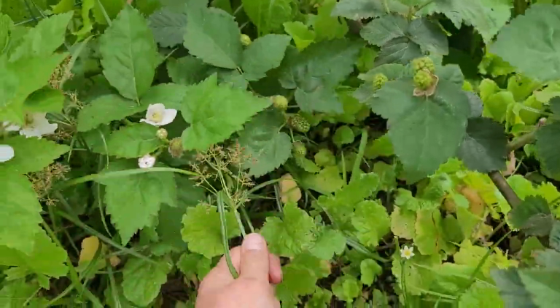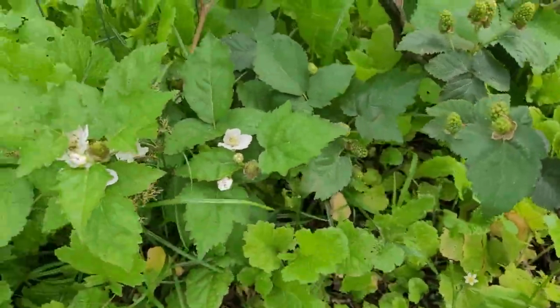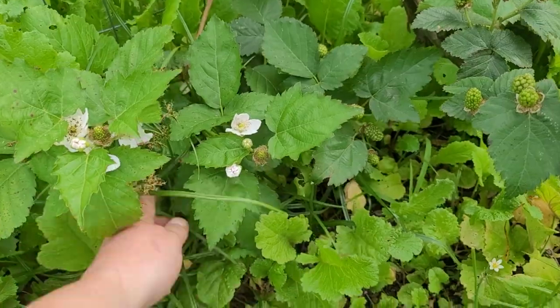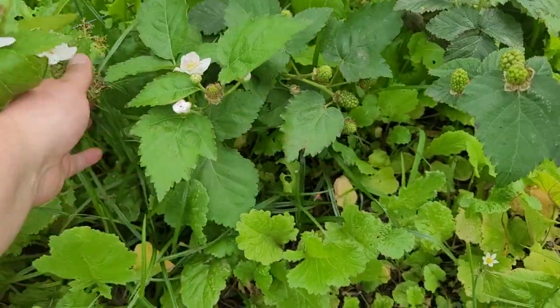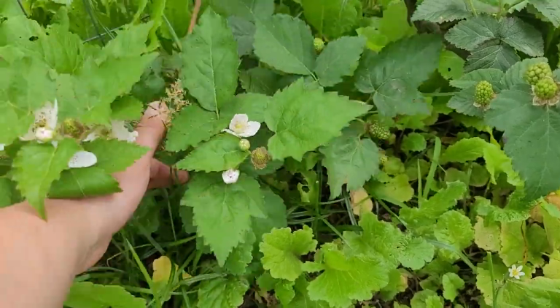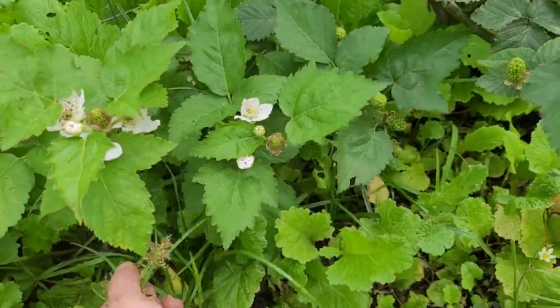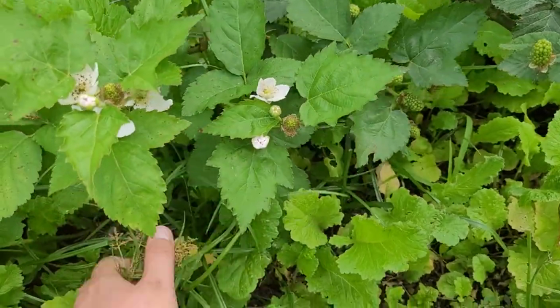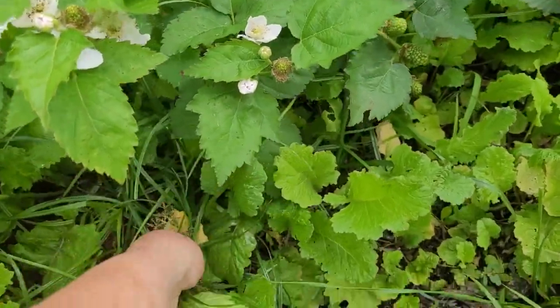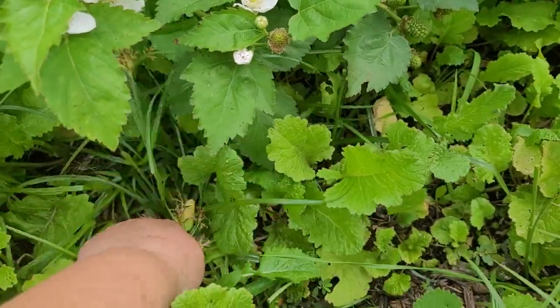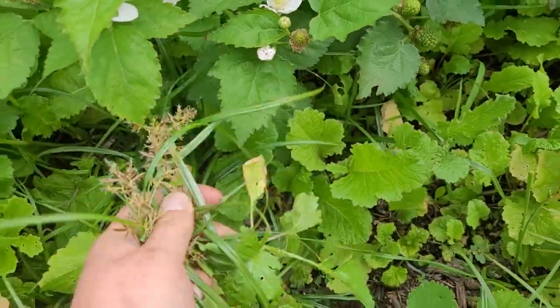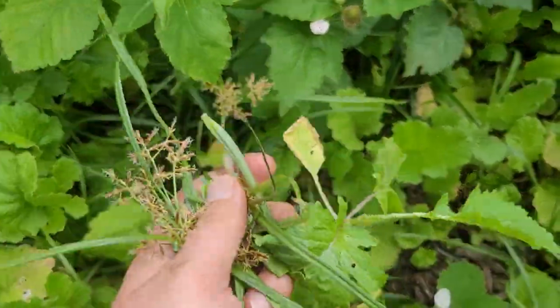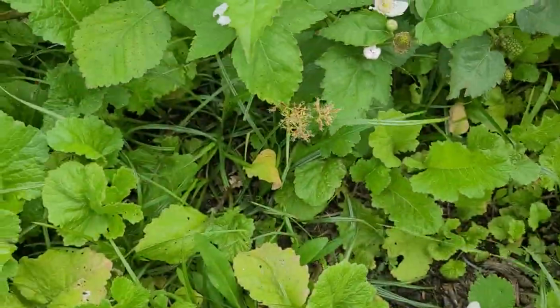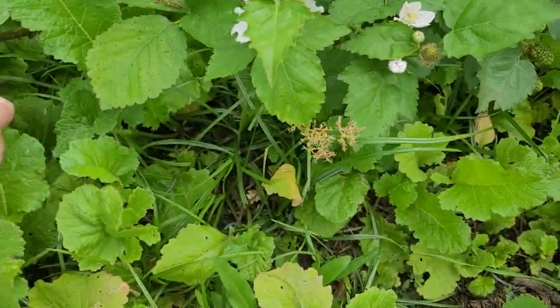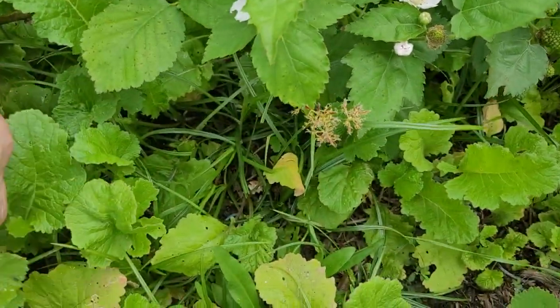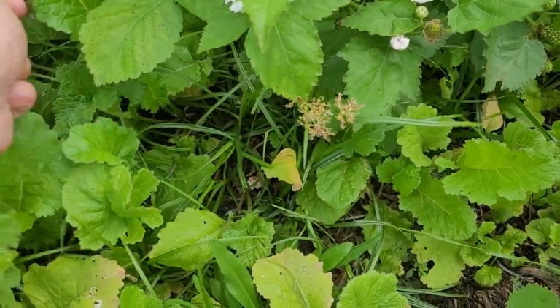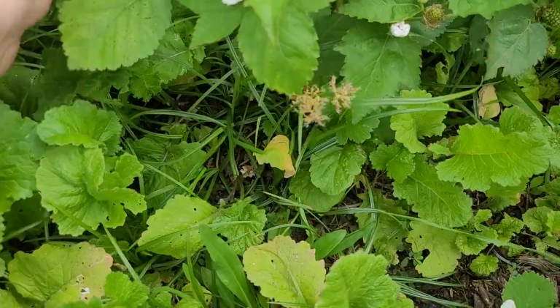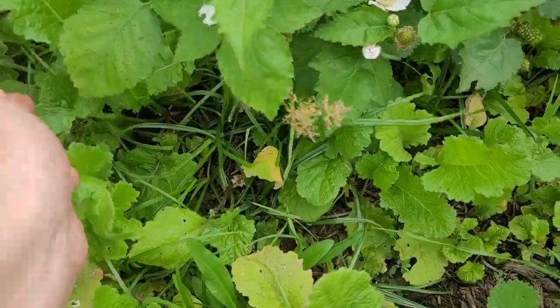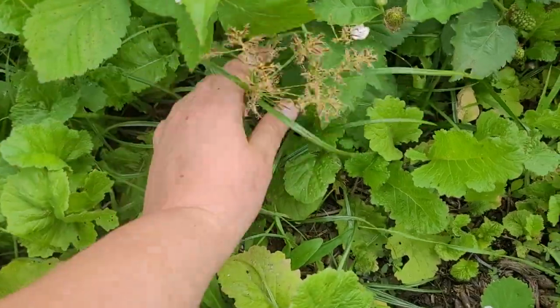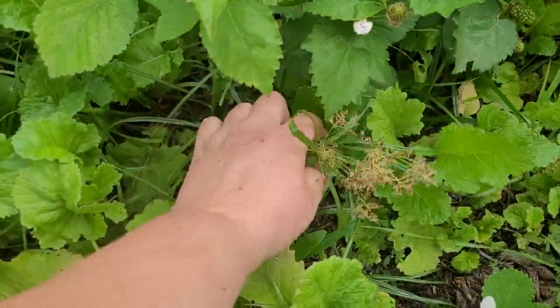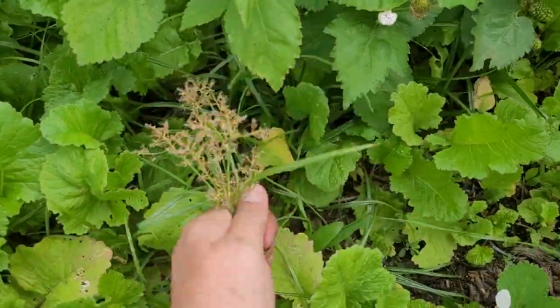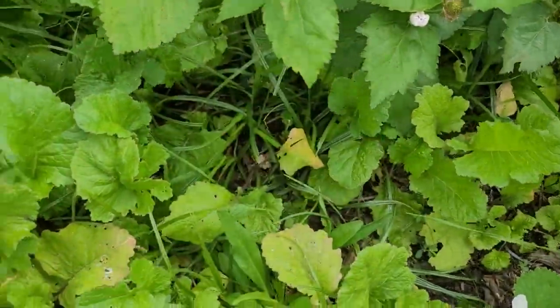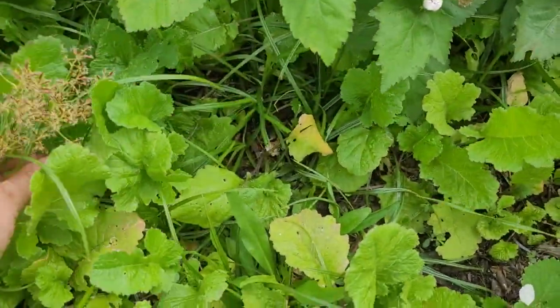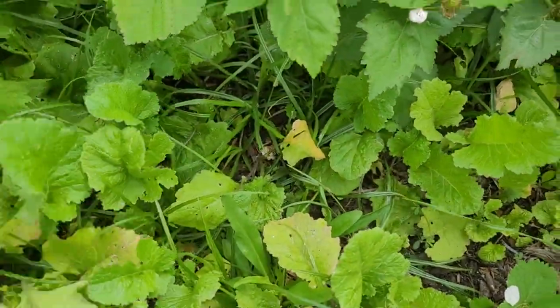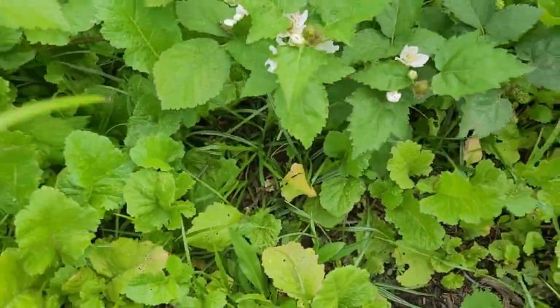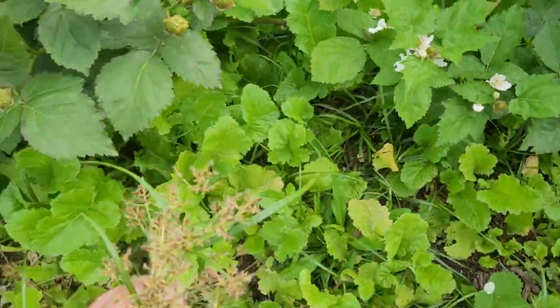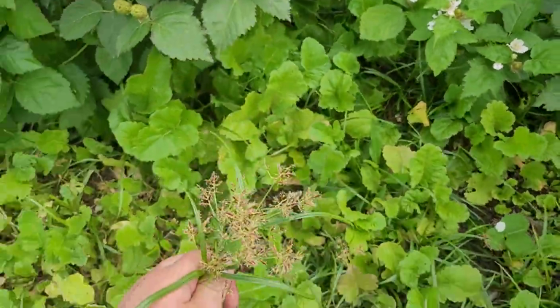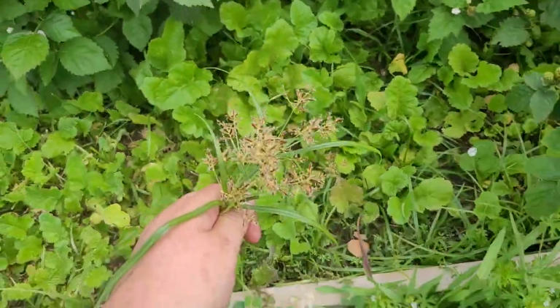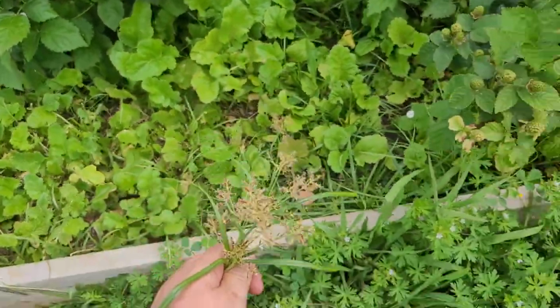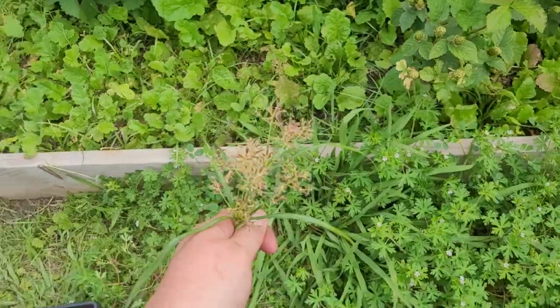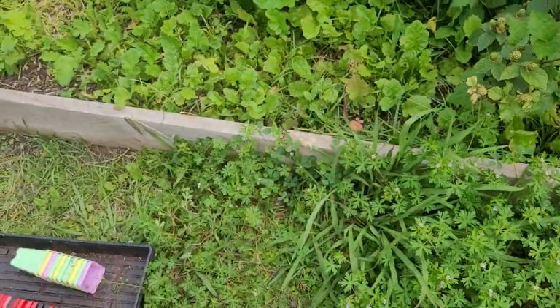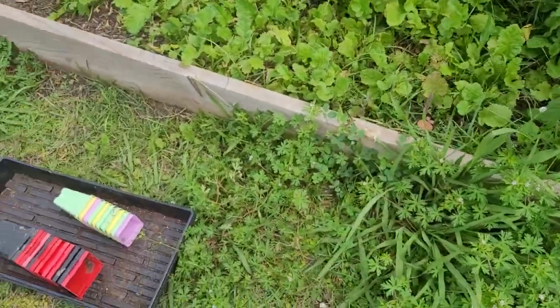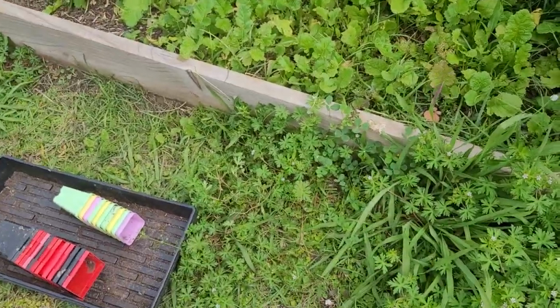And look — all of this crabgrass hiding underneath the berries and turnips is starting to seed. I do need to come through here and weed. But right now I'm going to take all those tops off because I don't want them to germinate more plants.